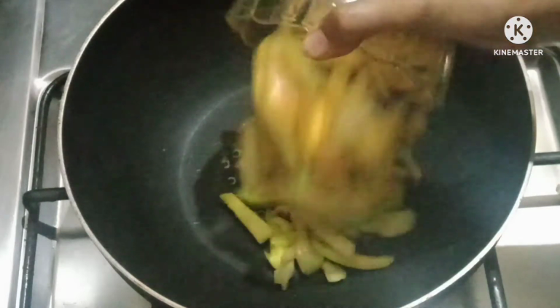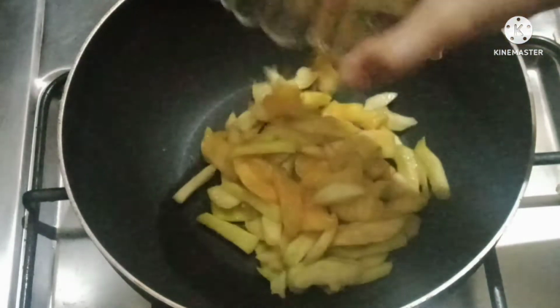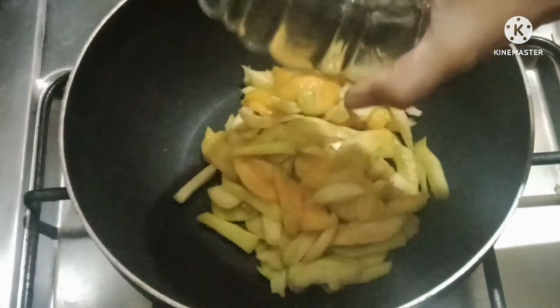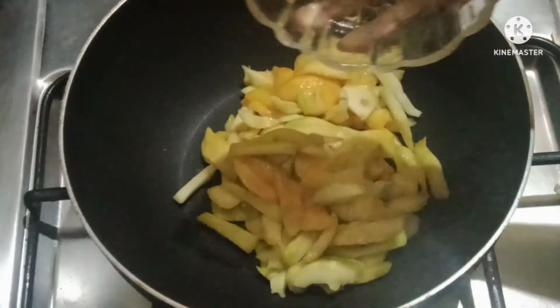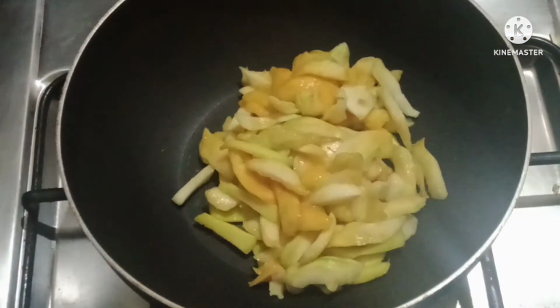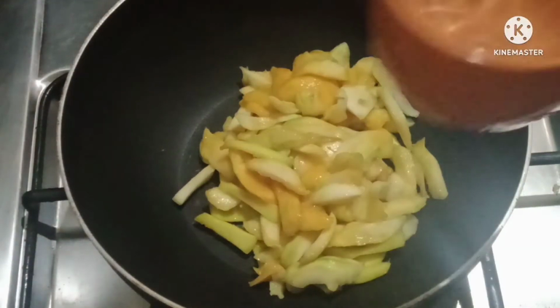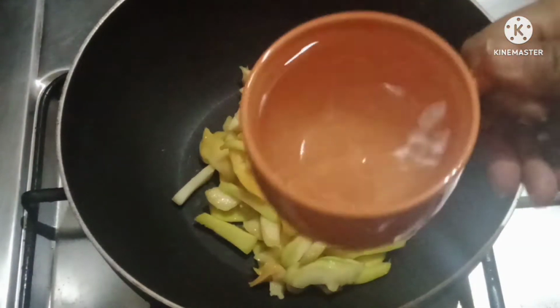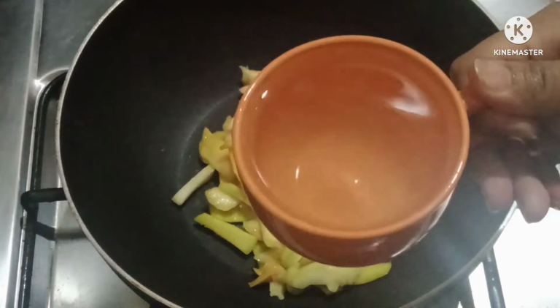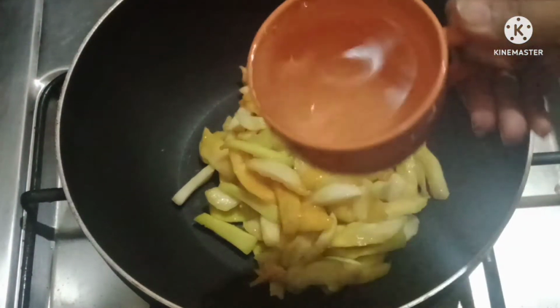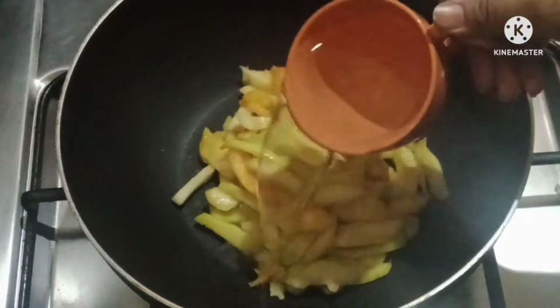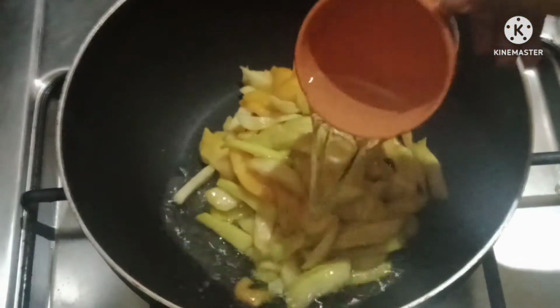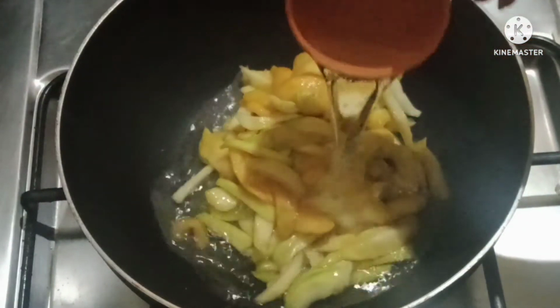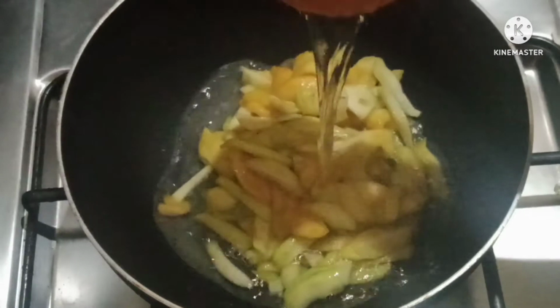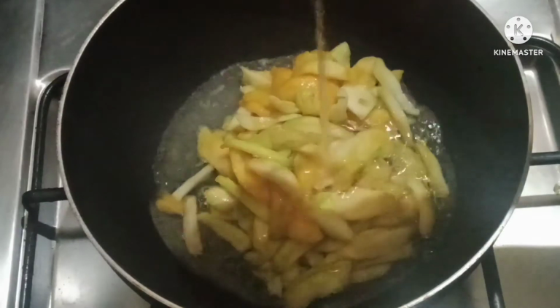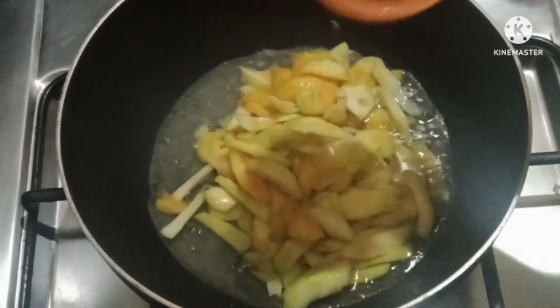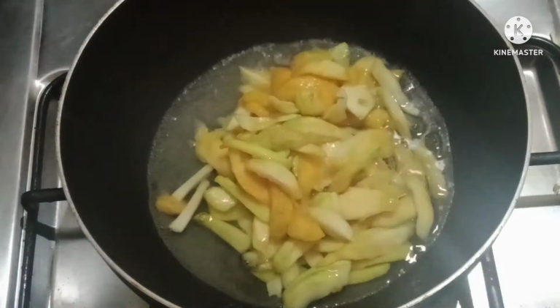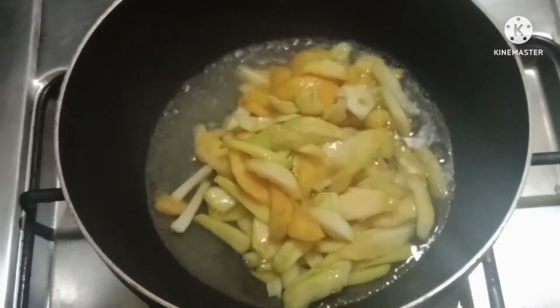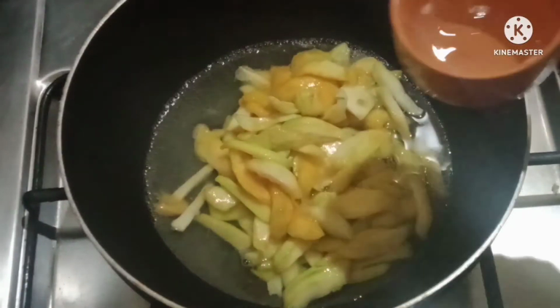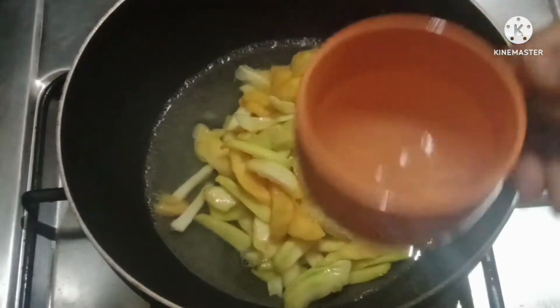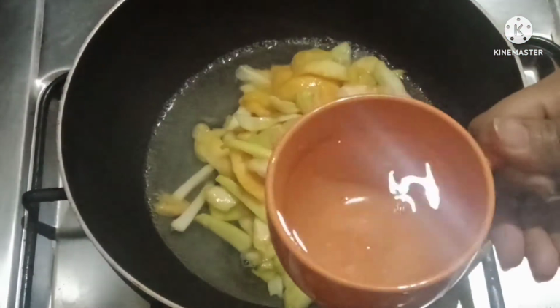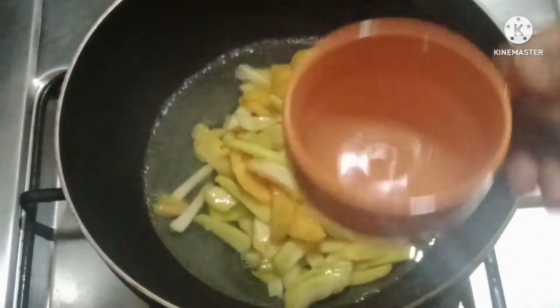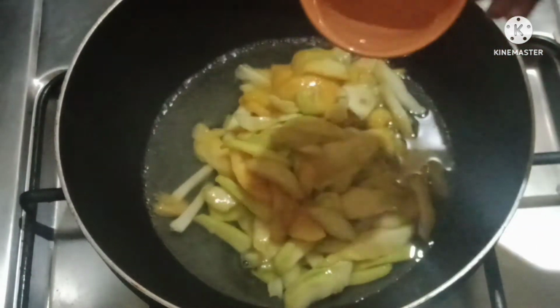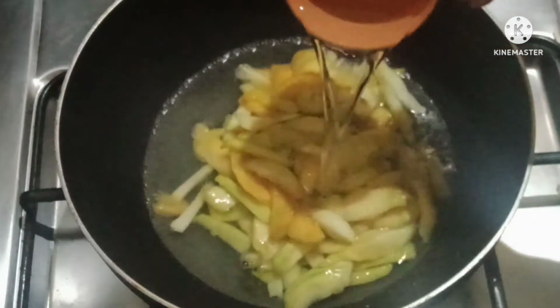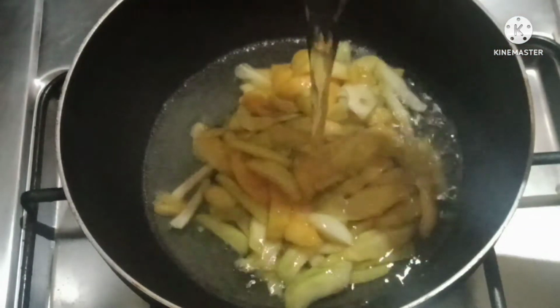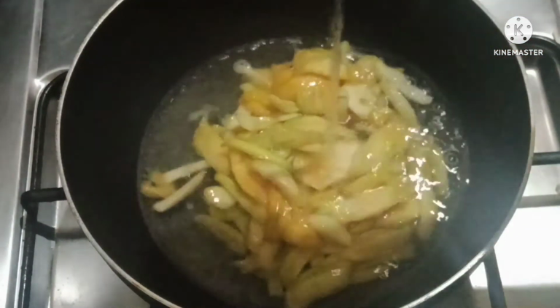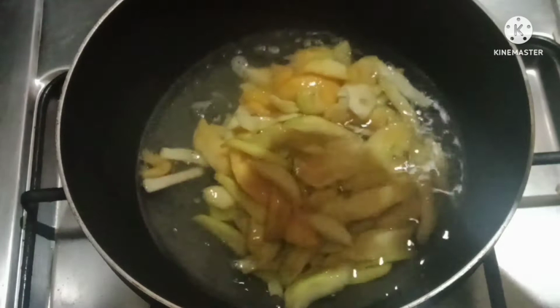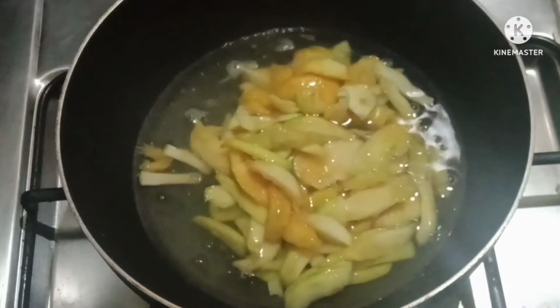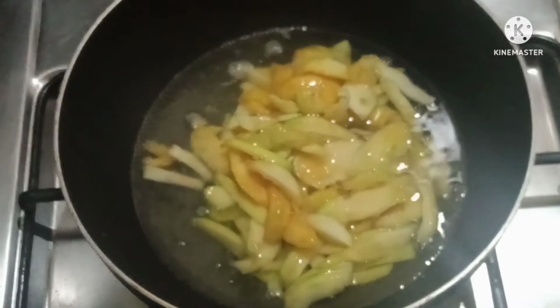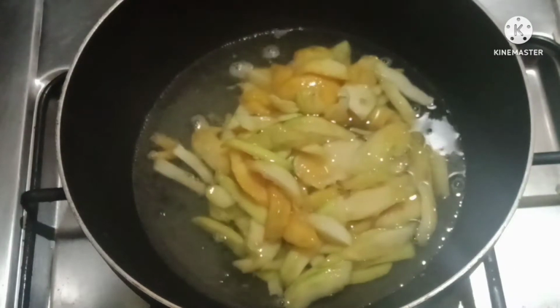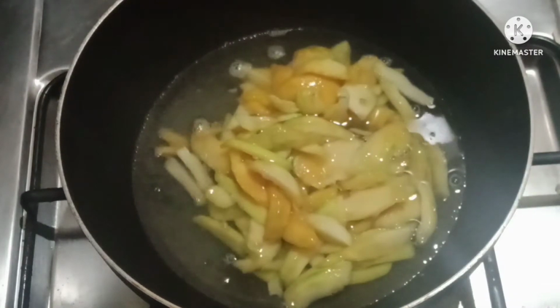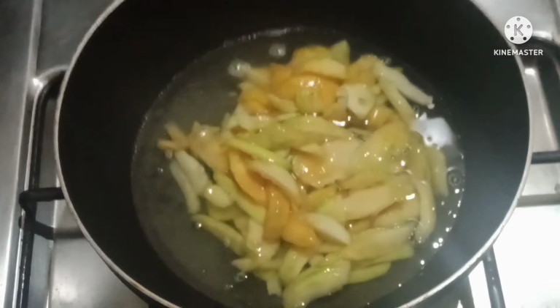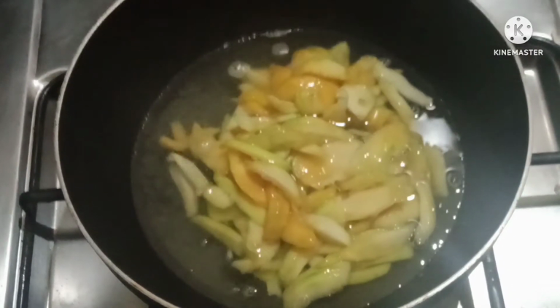Now we will add water. I am using 1.5 cups, but this is not a fixed ratio, so you can do more than this. We need to make it deep enough because we will boil it.